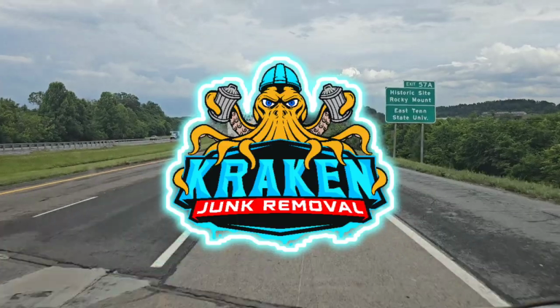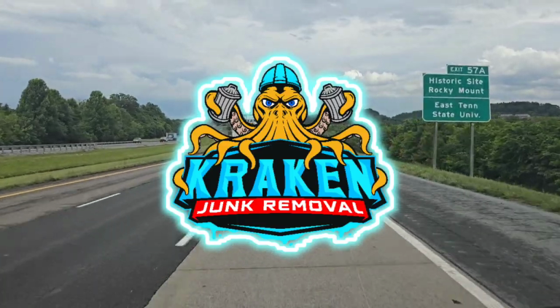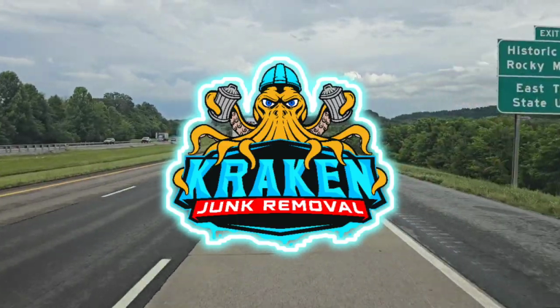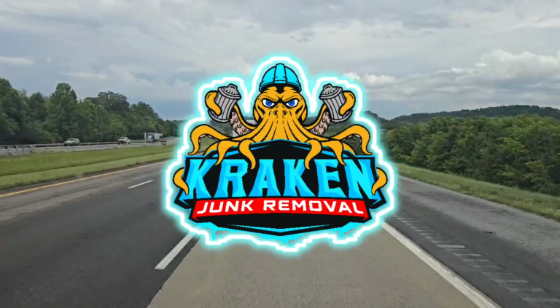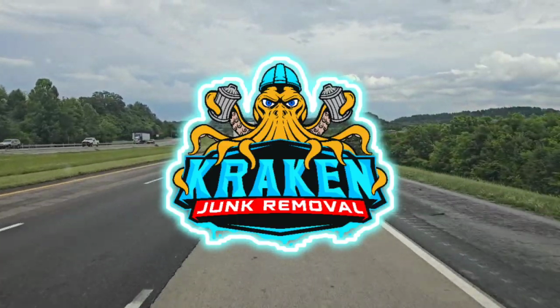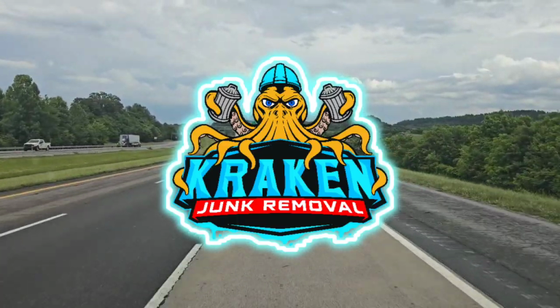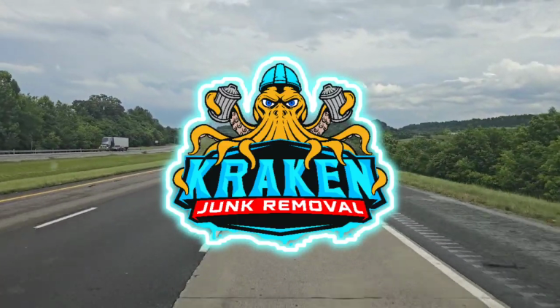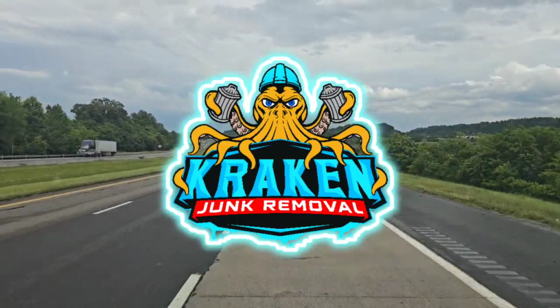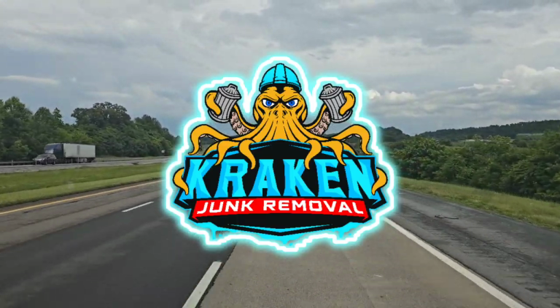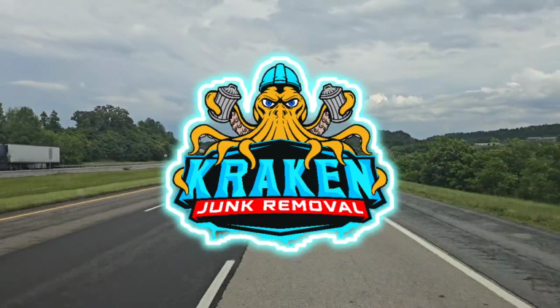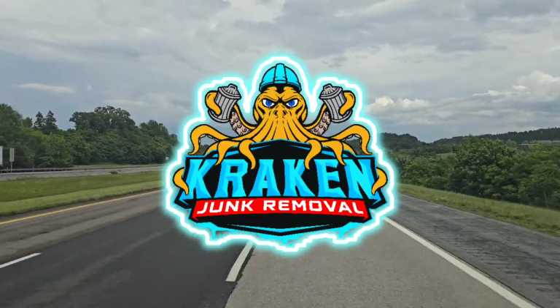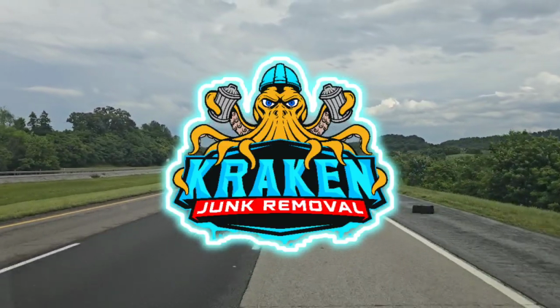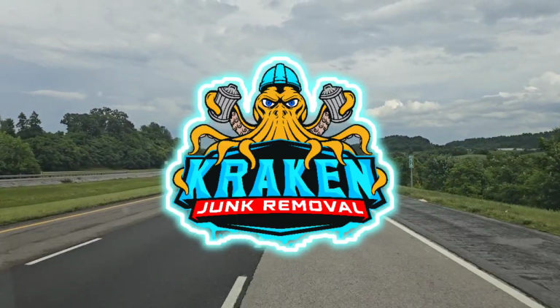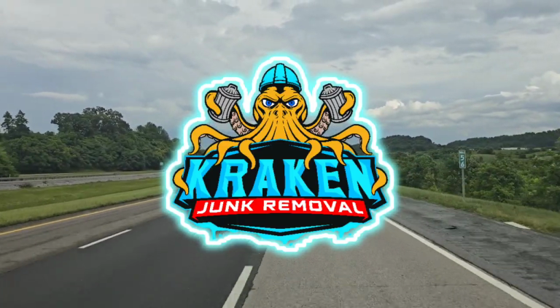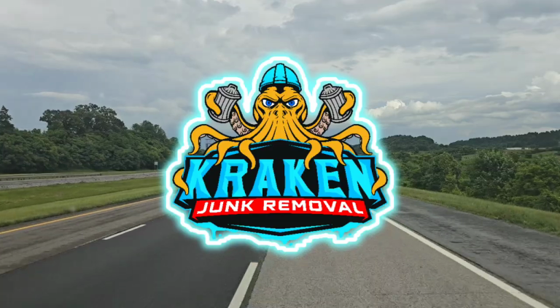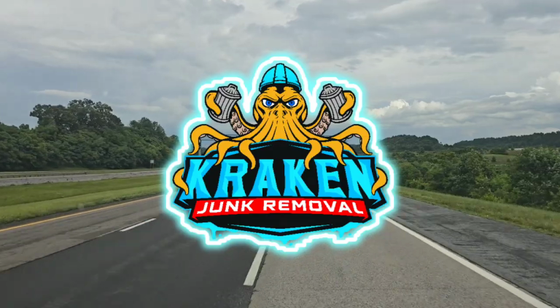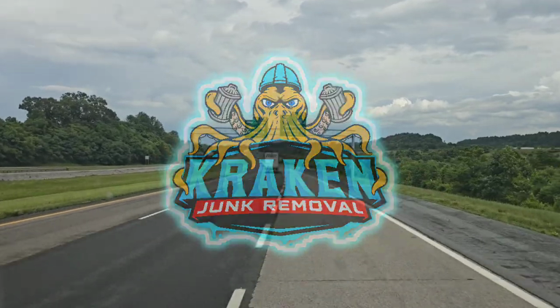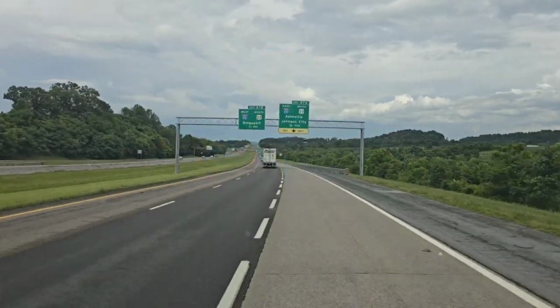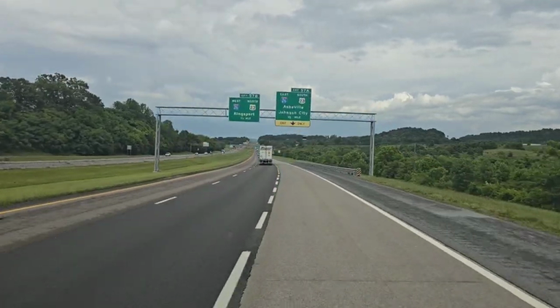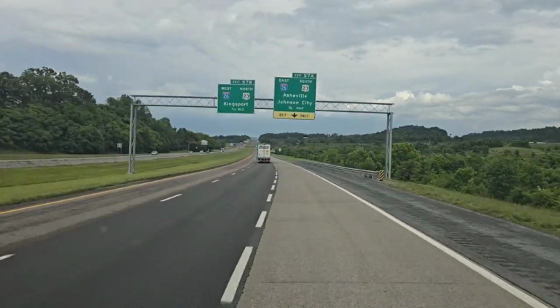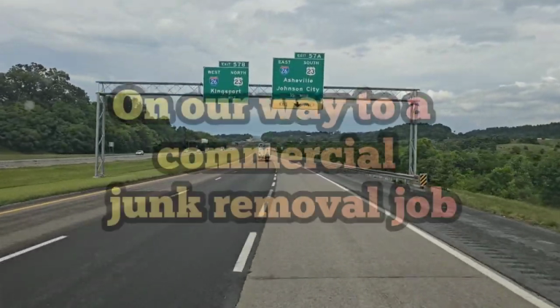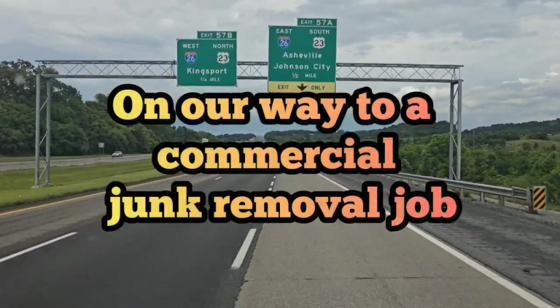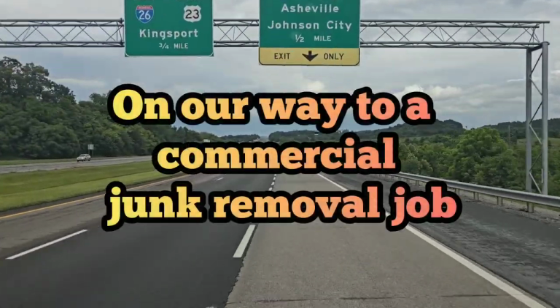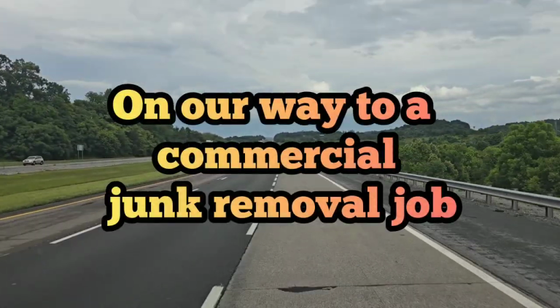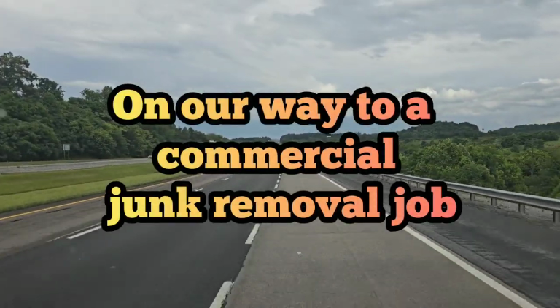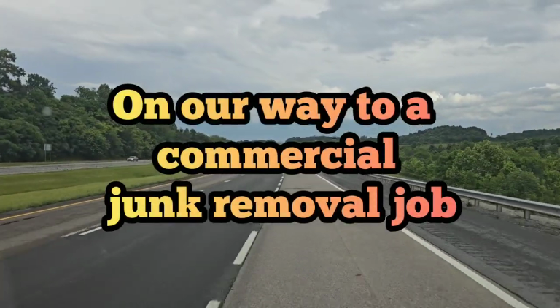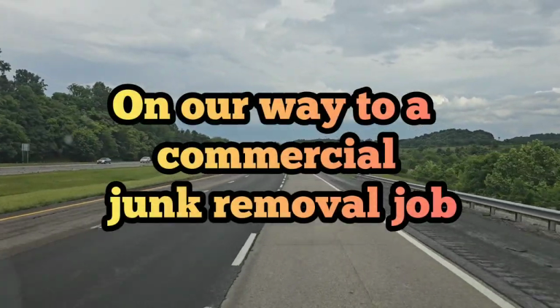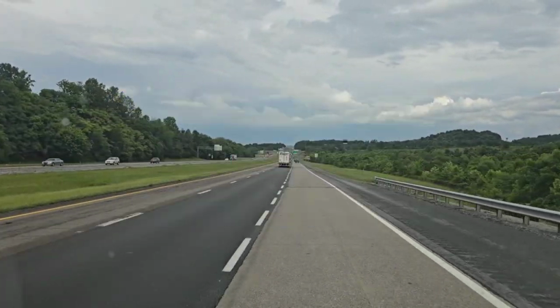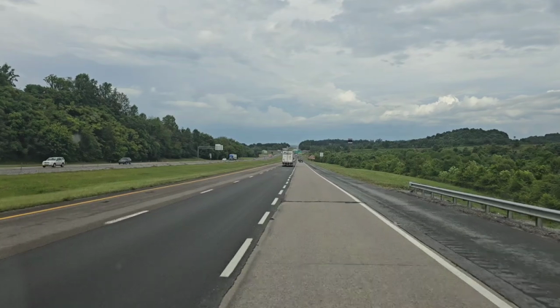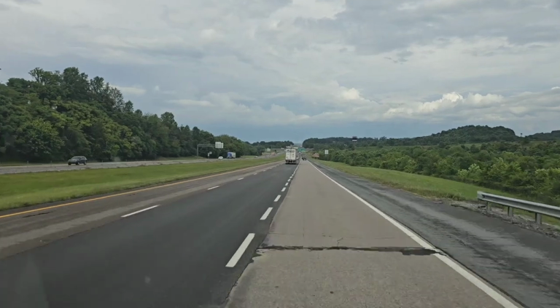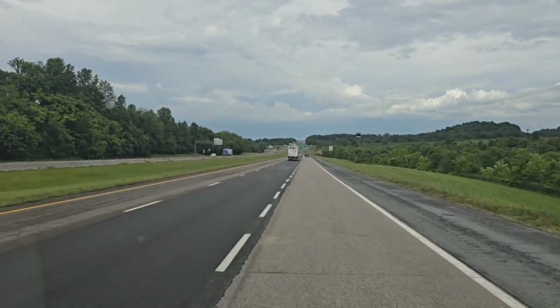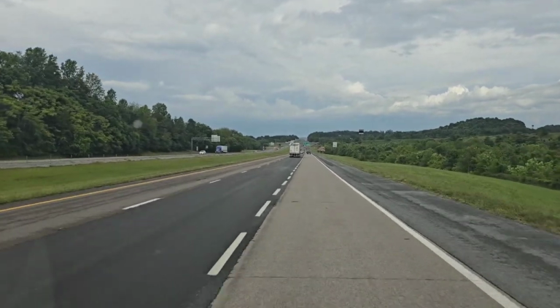Hey, how are all my subscribers, fellow junk haulers, and entrepreneurs out there doing? If you're new to the channel and this is your first time here, welcome. My name is Austin. I'm the owner of Kraken Junk Removal, Tri-City's number one top choice for junk removal and home cleanouts.